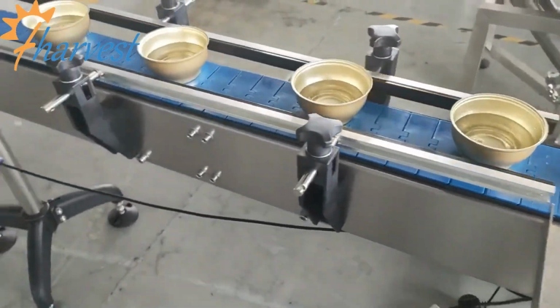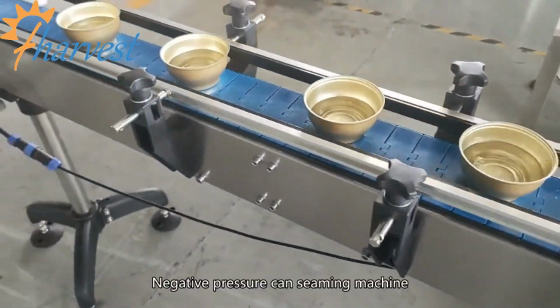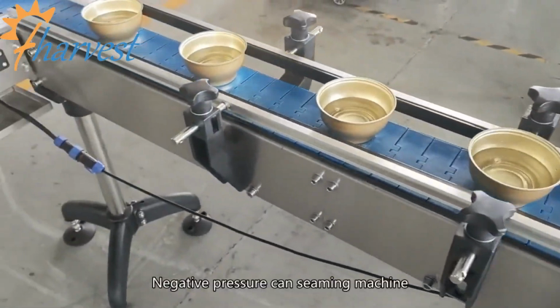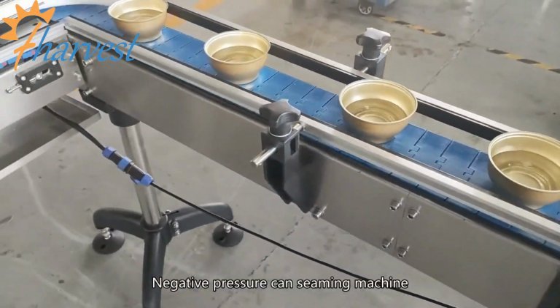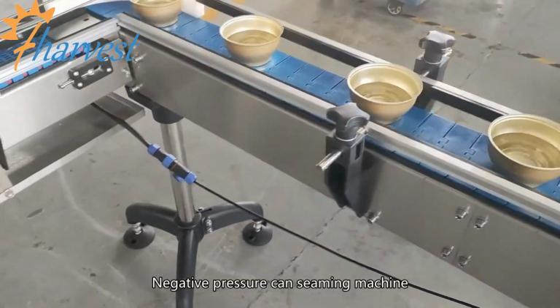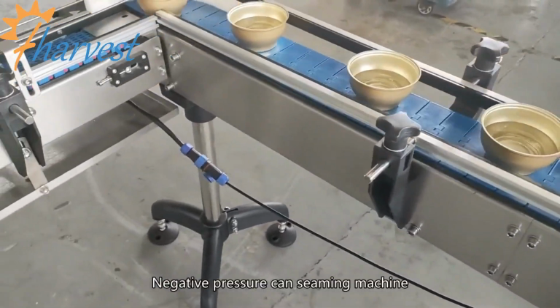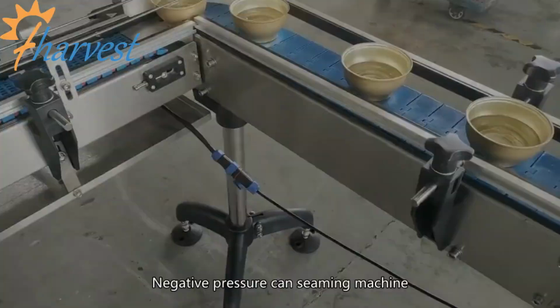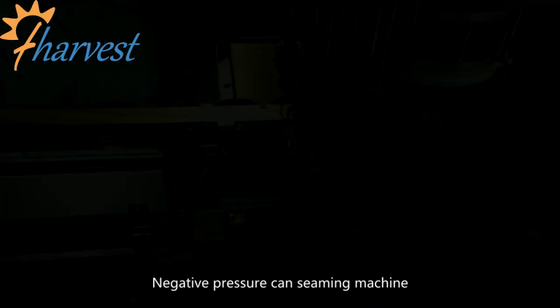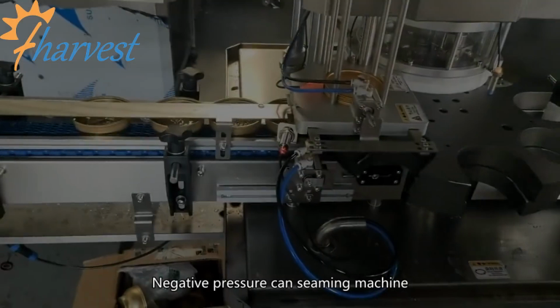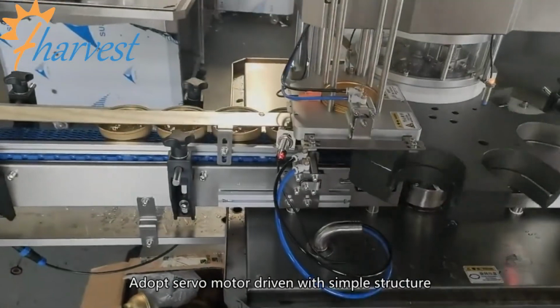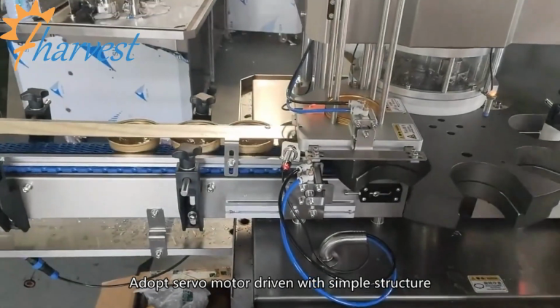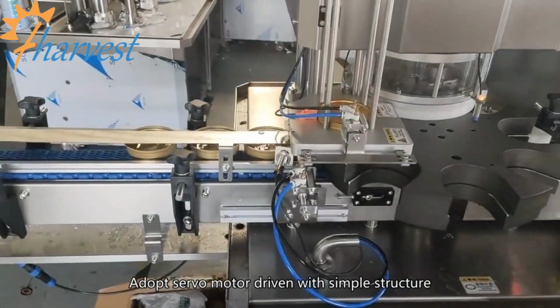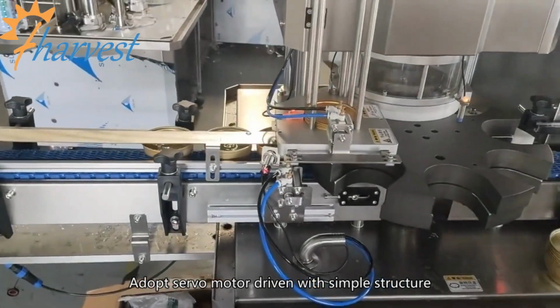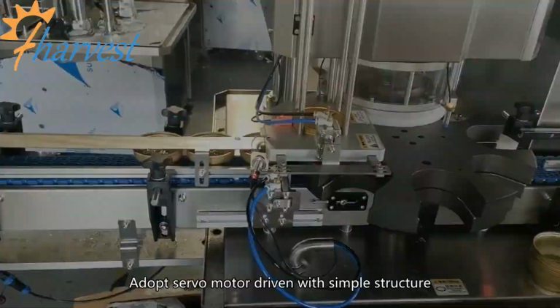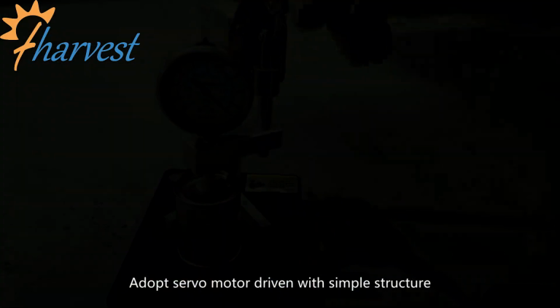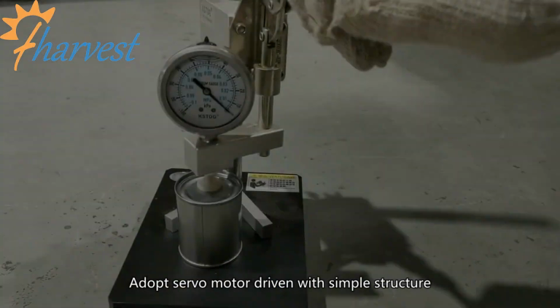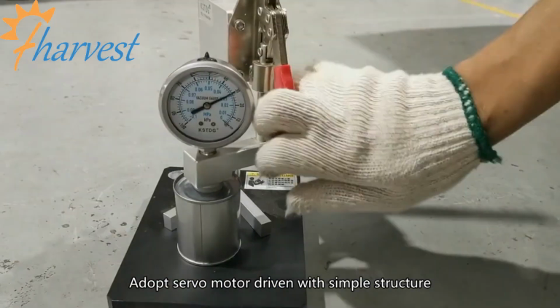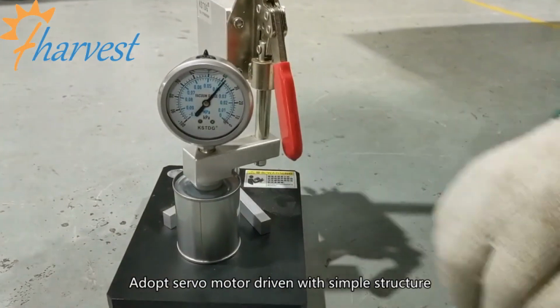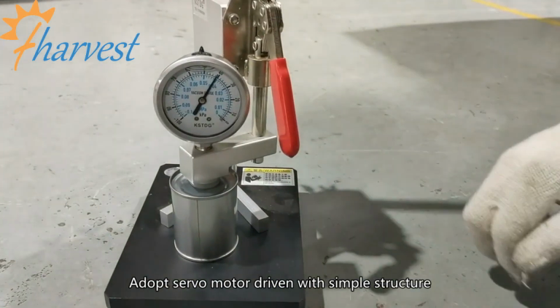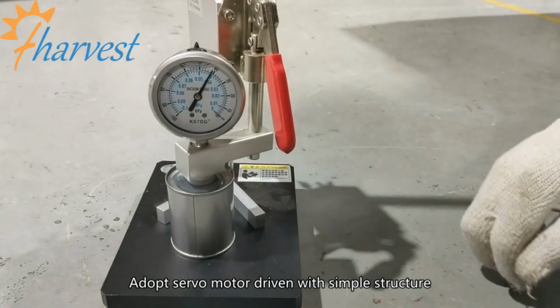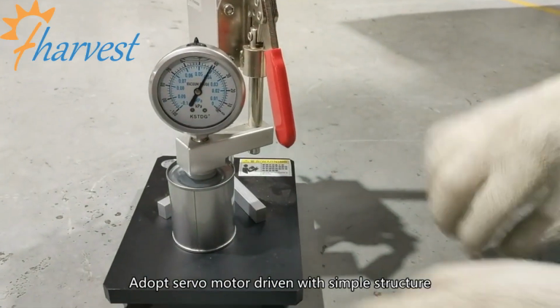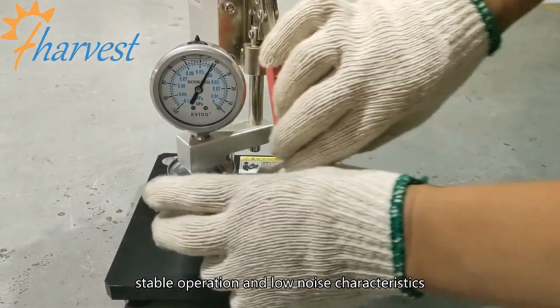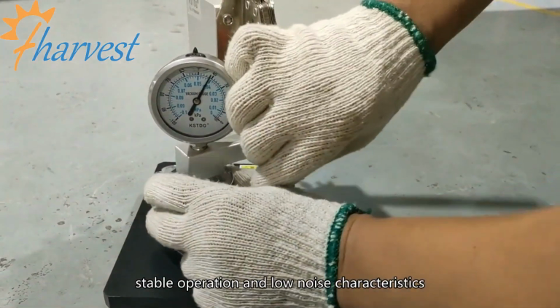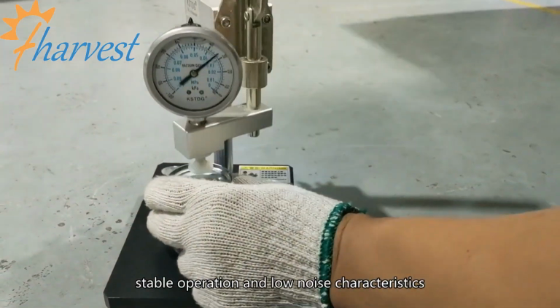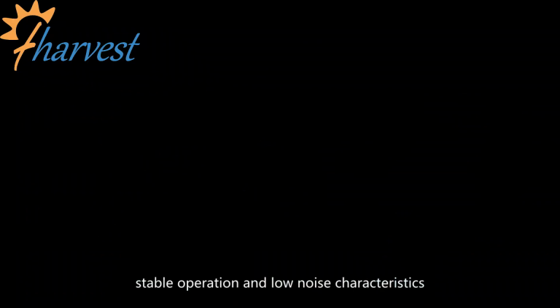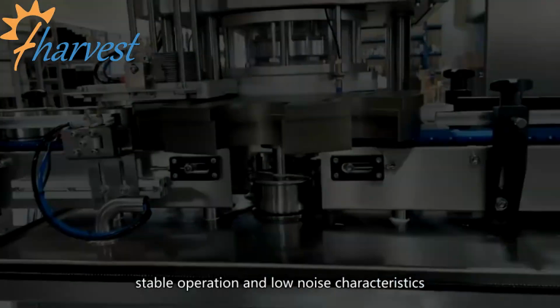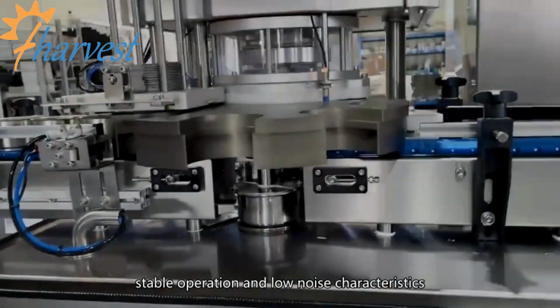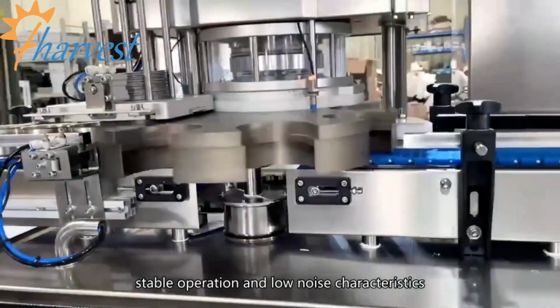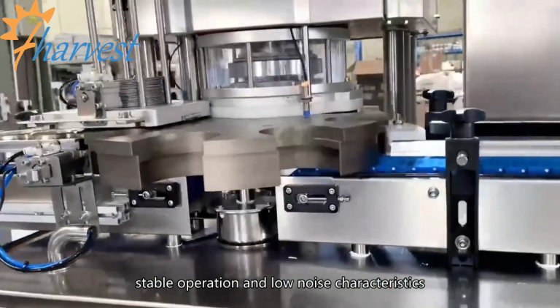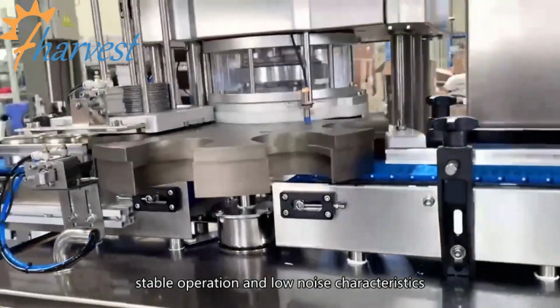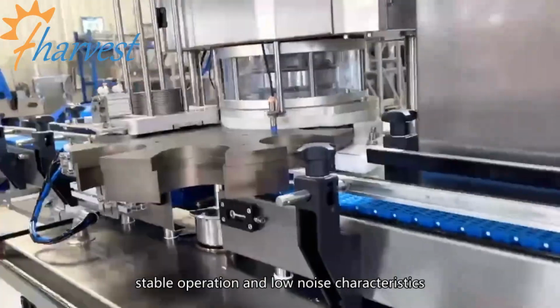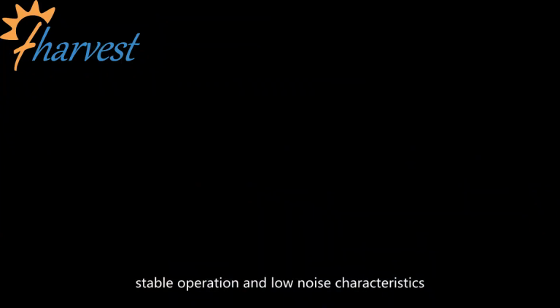Negative pressure sealing machine. Adopts servo motor driven with simple structure, stable operation and low noise characteristics.